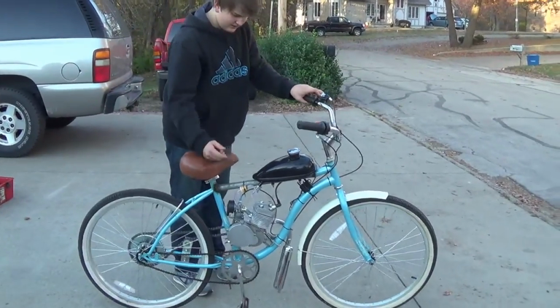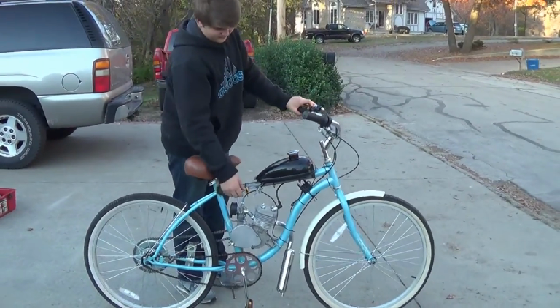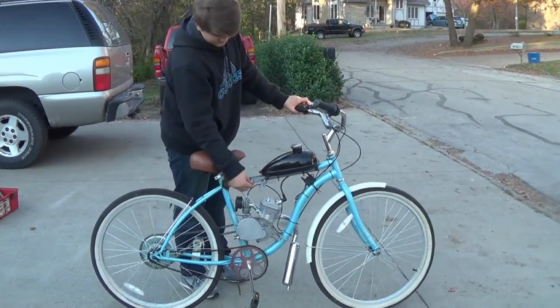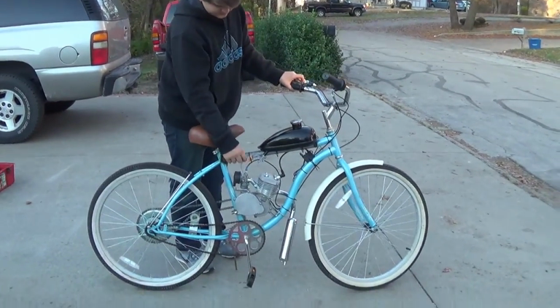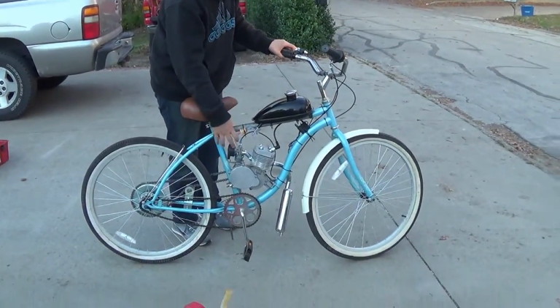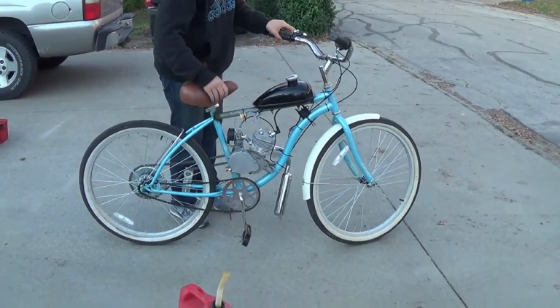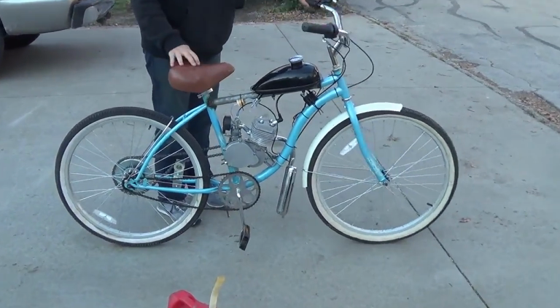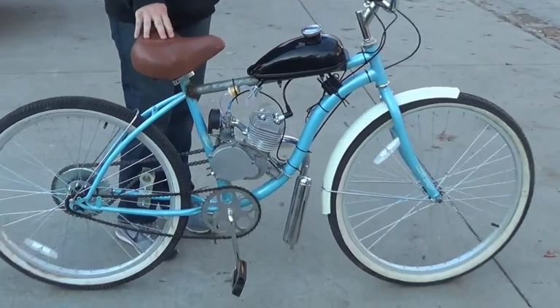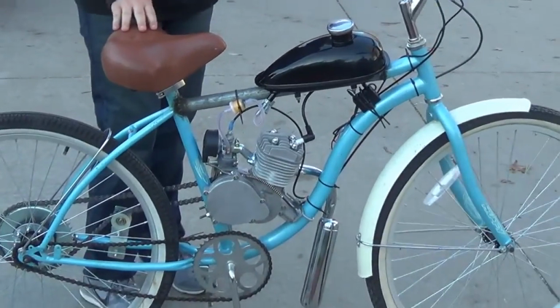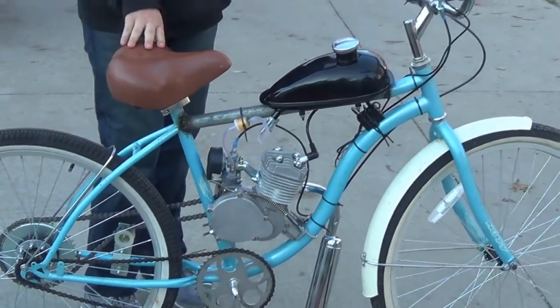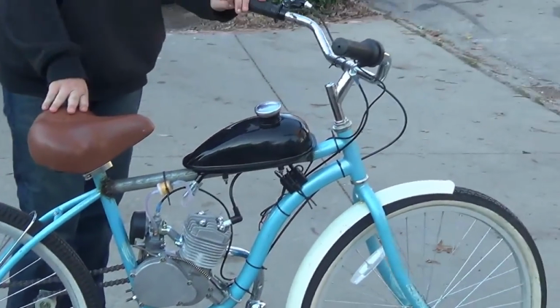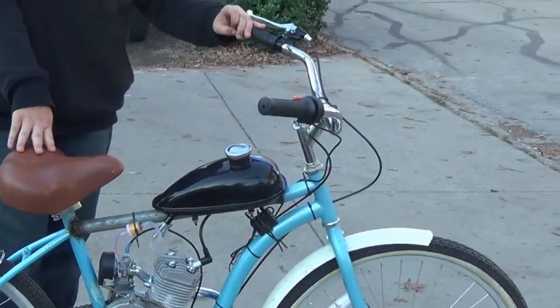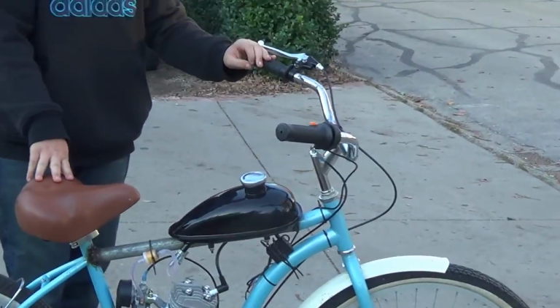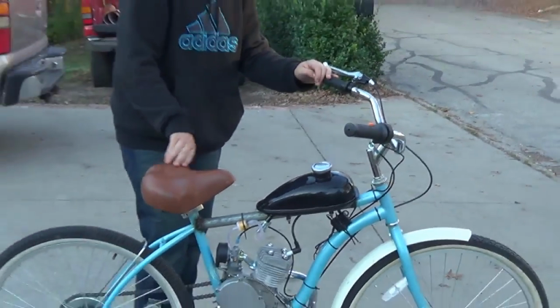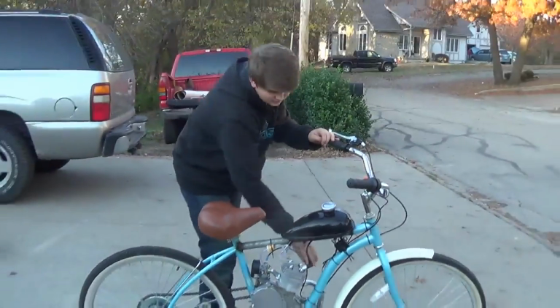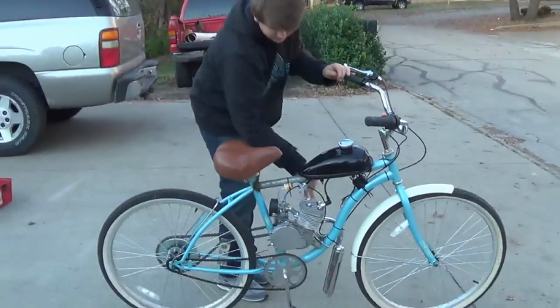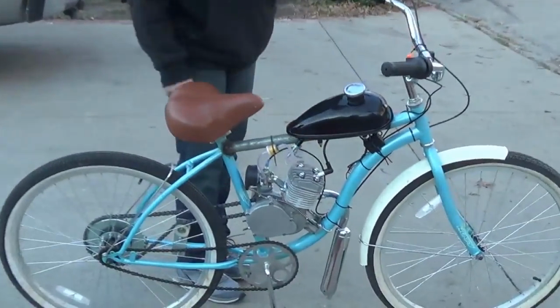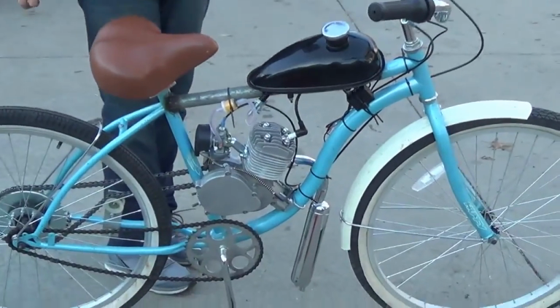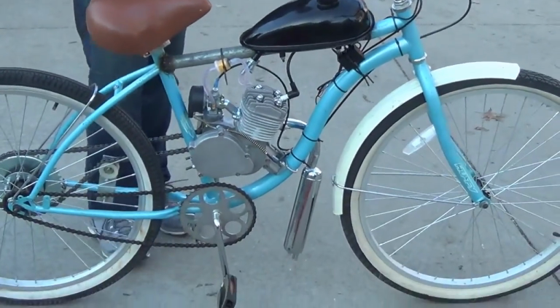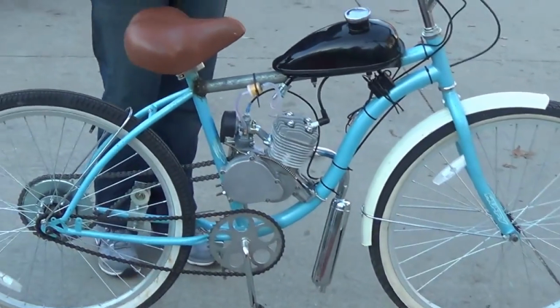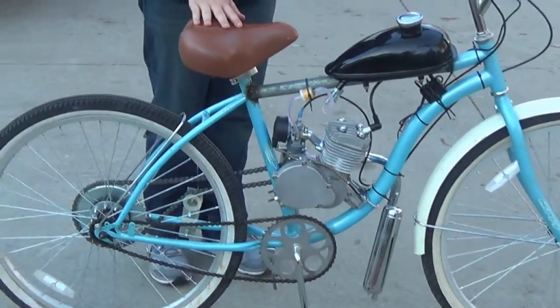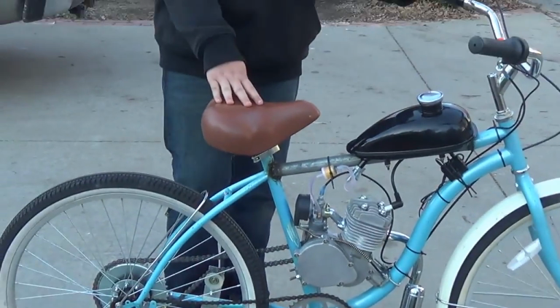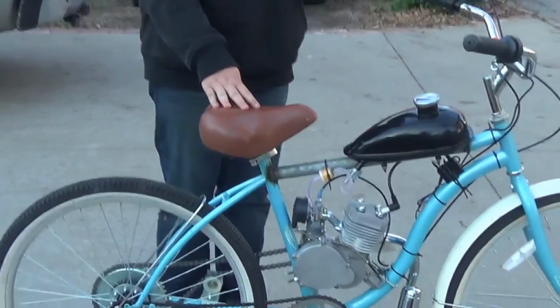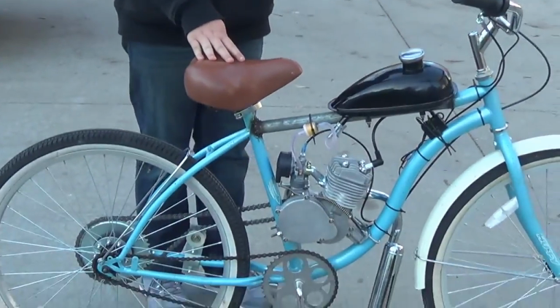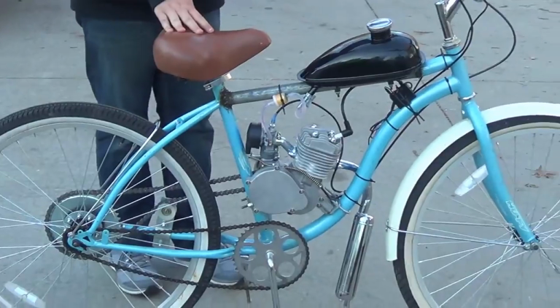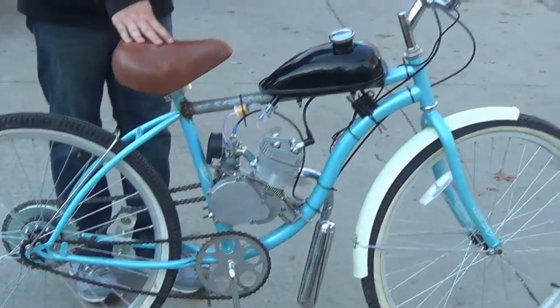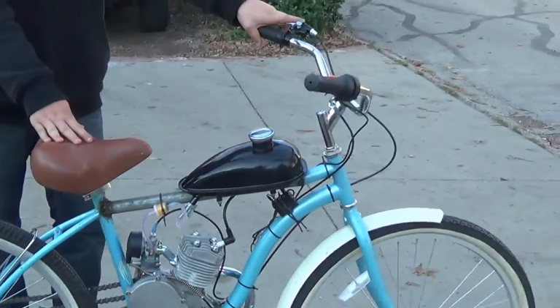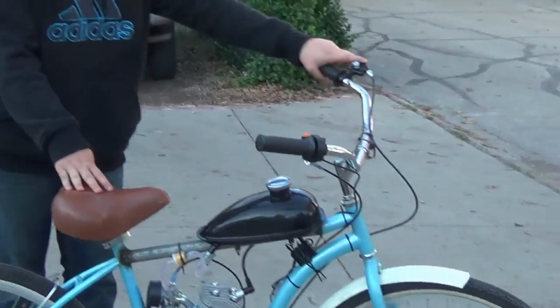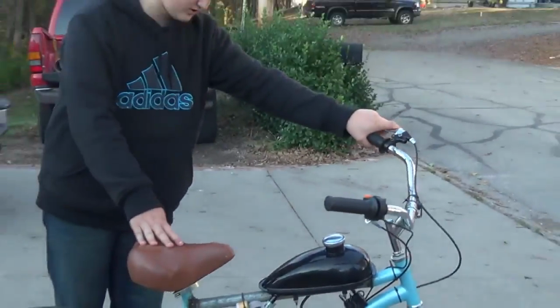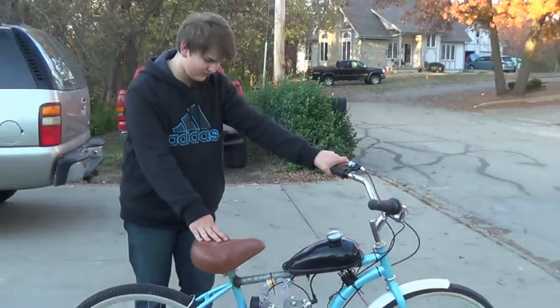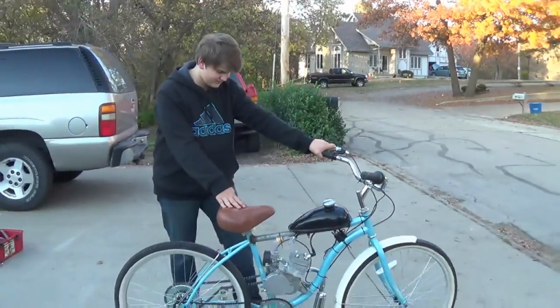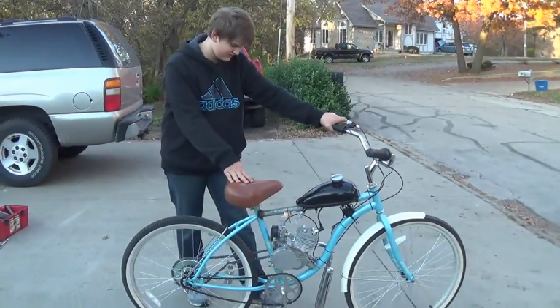We finished up everything. We got it all zip tied together. Off camera we did a couple of things, like mount the muffler and tighten up the chain. But now we're going to get it ready for the first test run and hope that it runs all right.